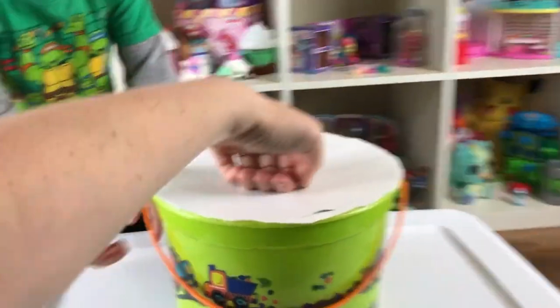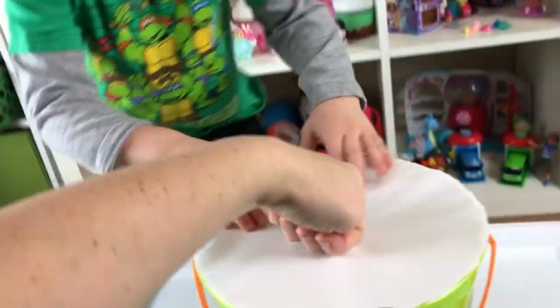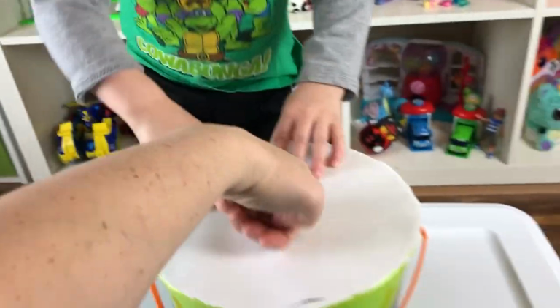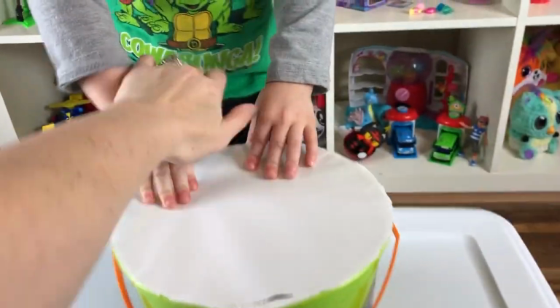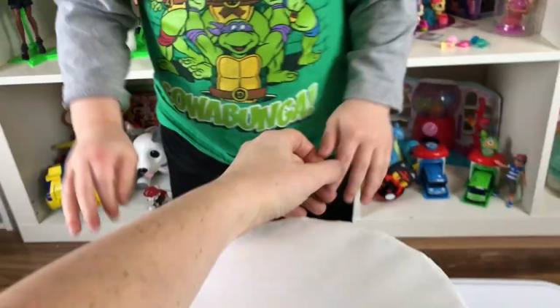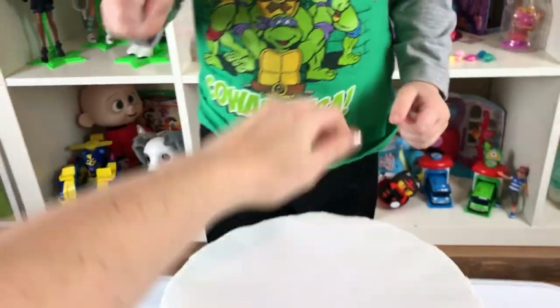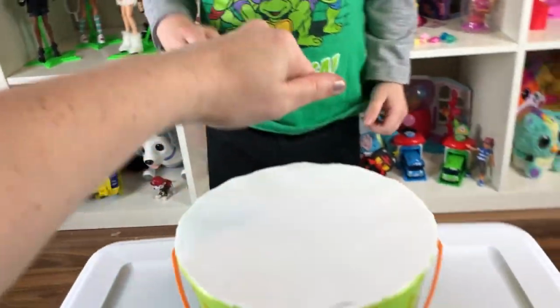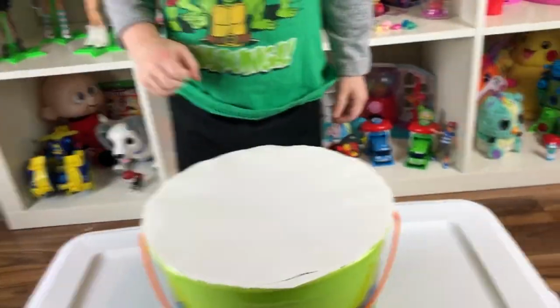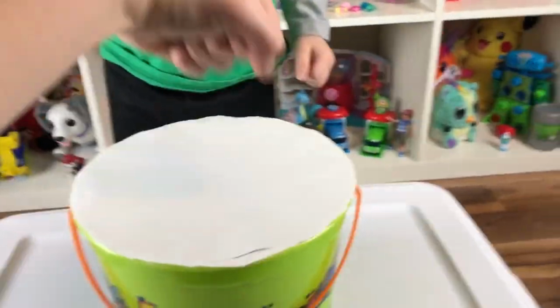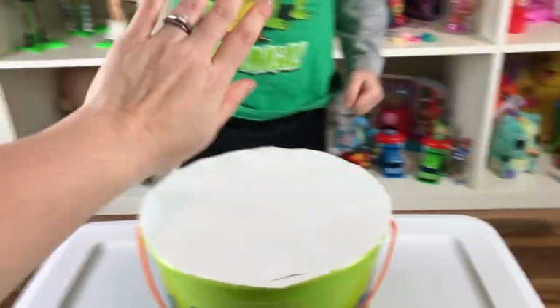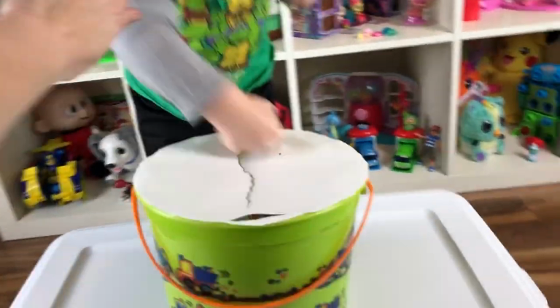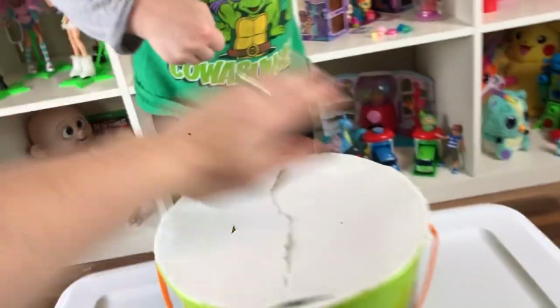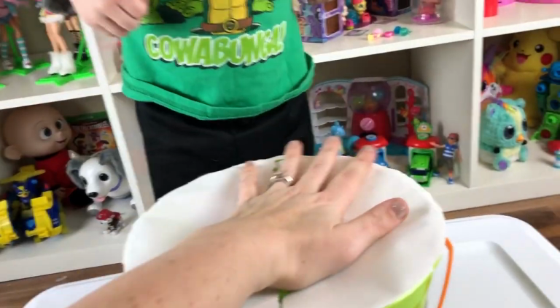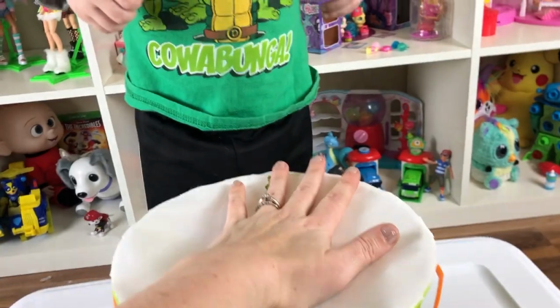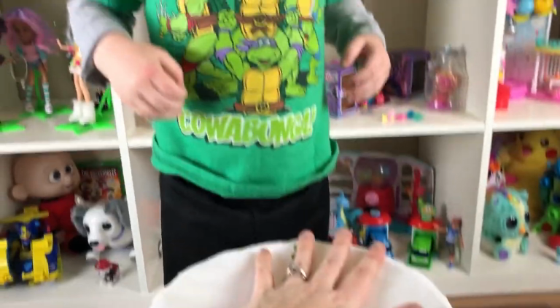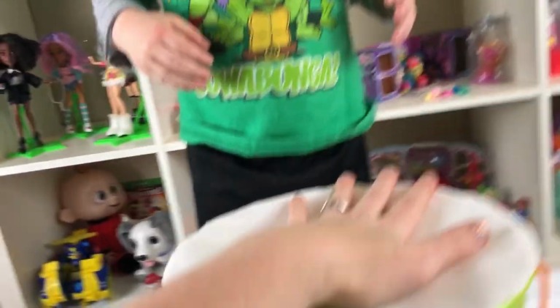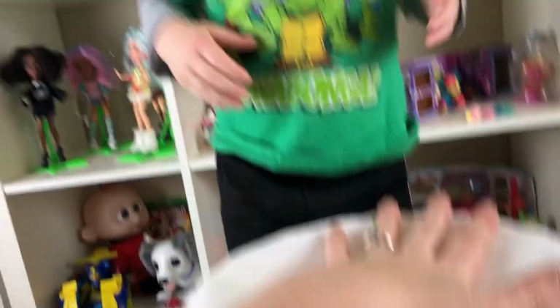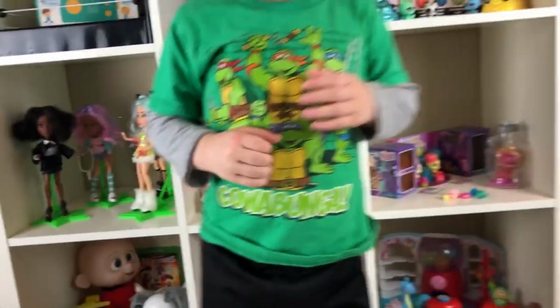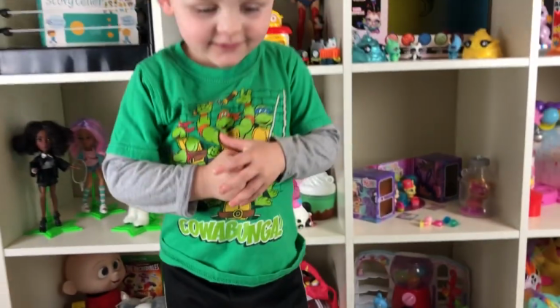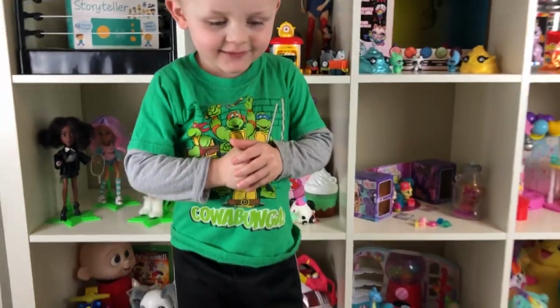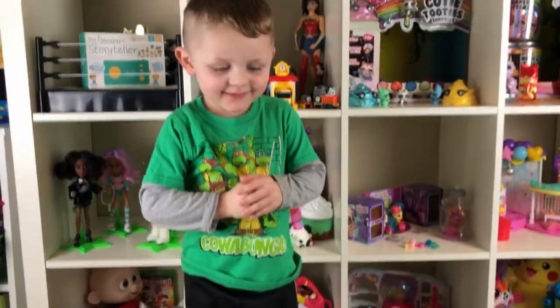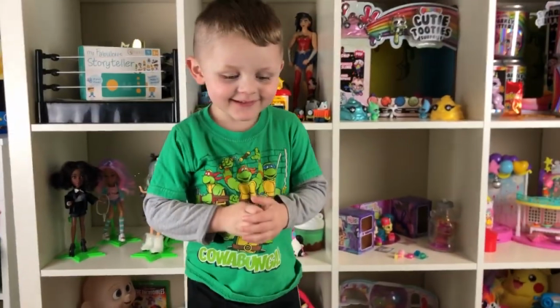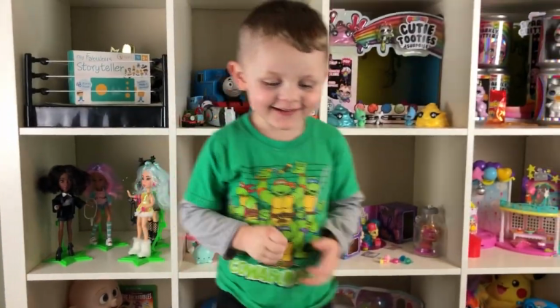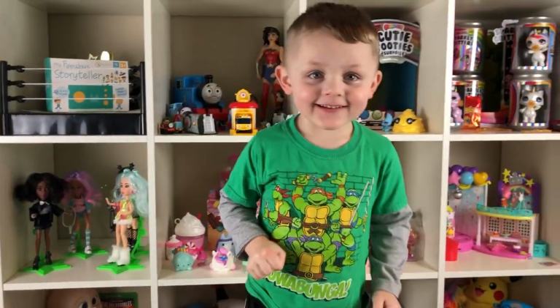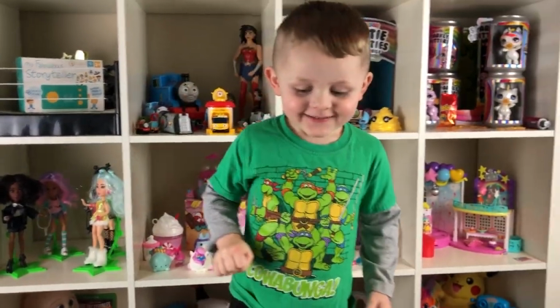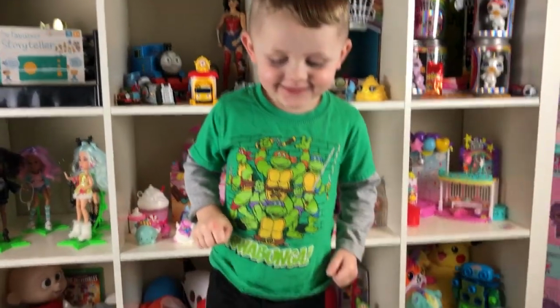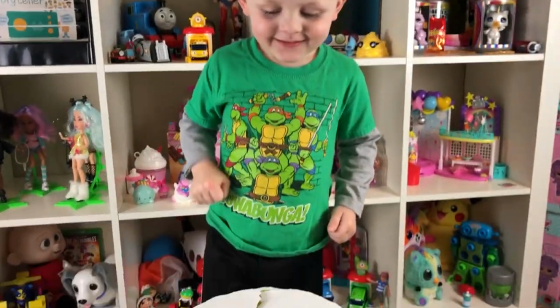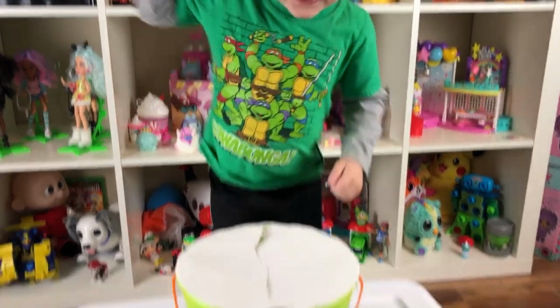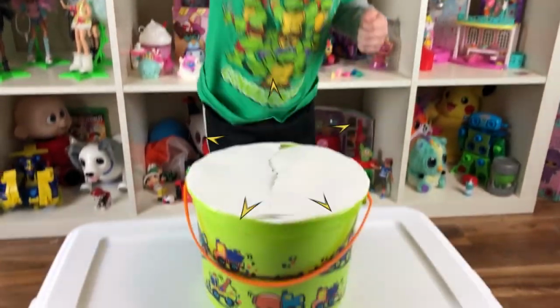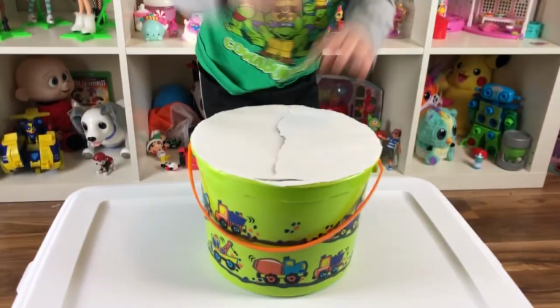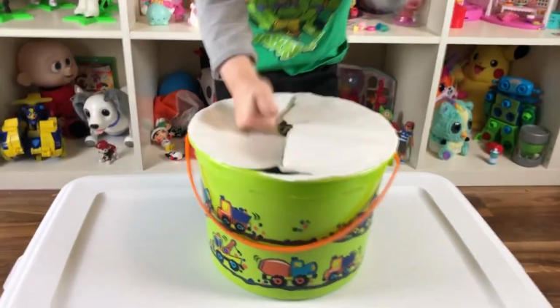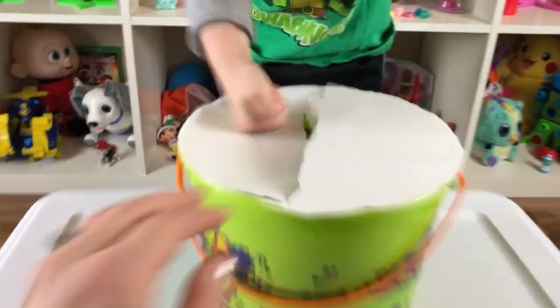Alright baby Erin, whenever I say 1, 2, 3 — smash! Alright, are you ready? 1, 2, 3 — smash! Smash, smash, smash!